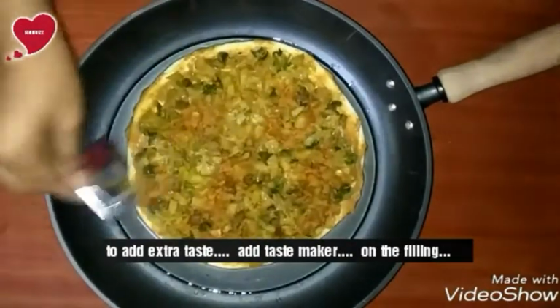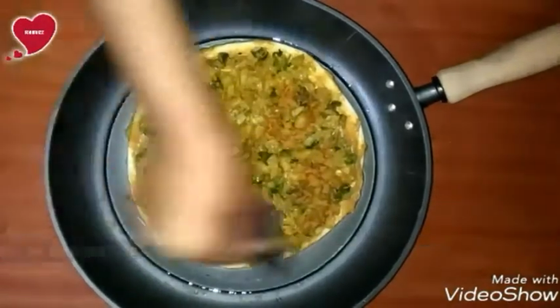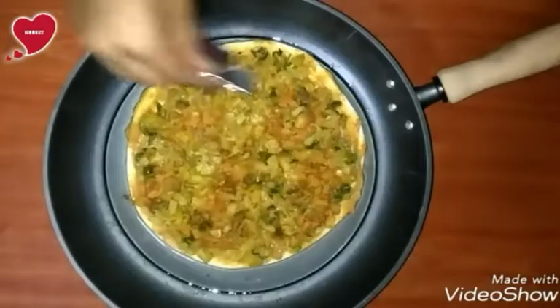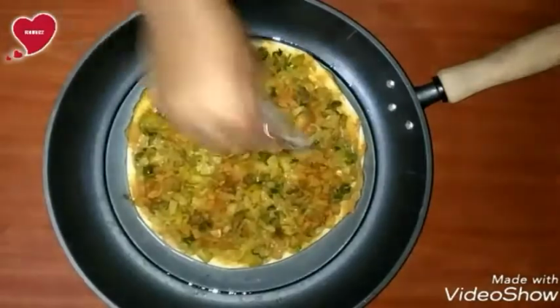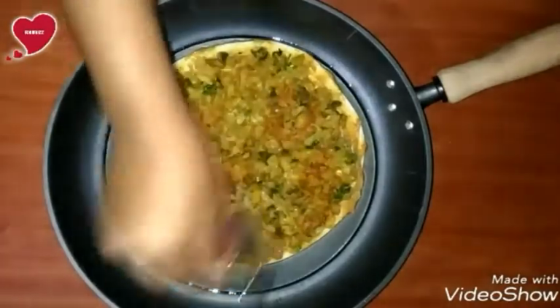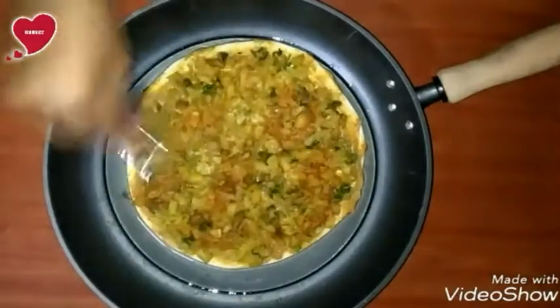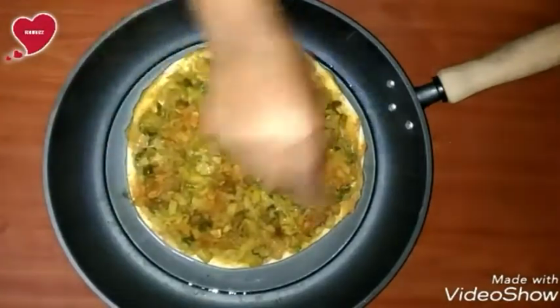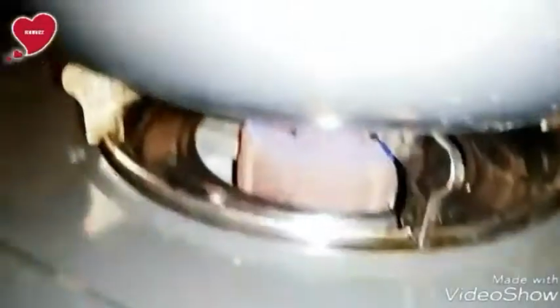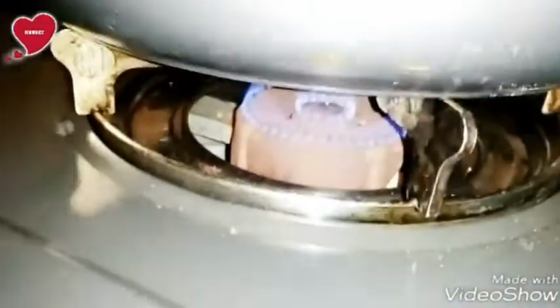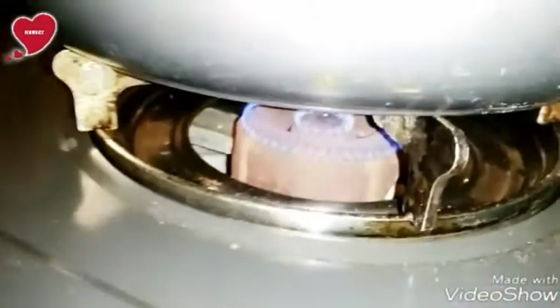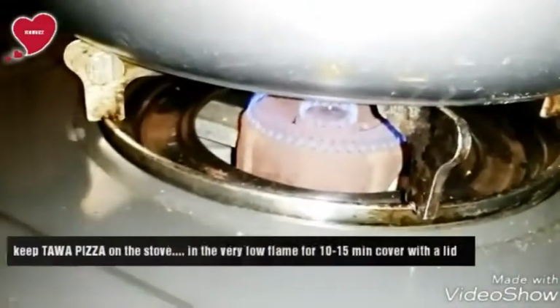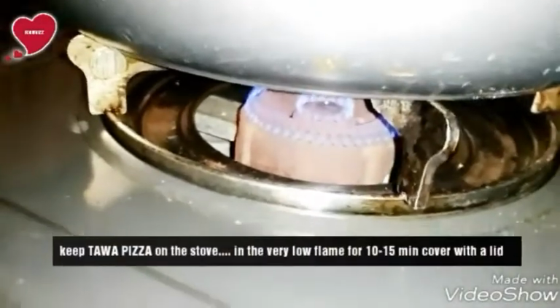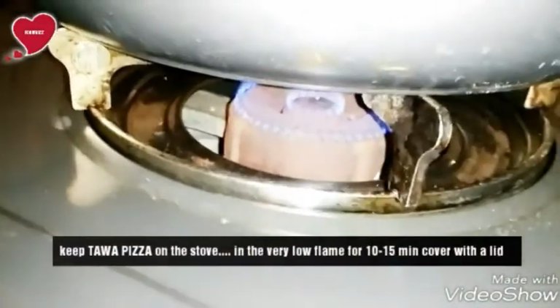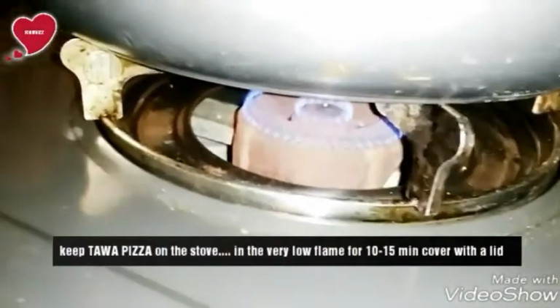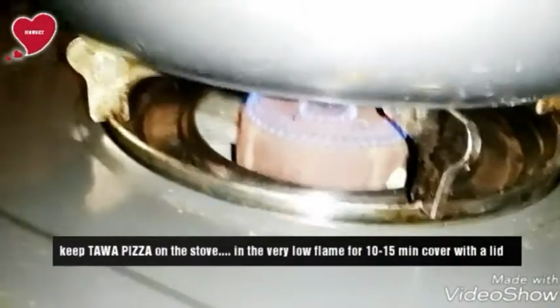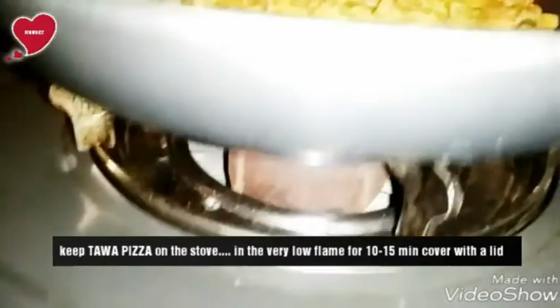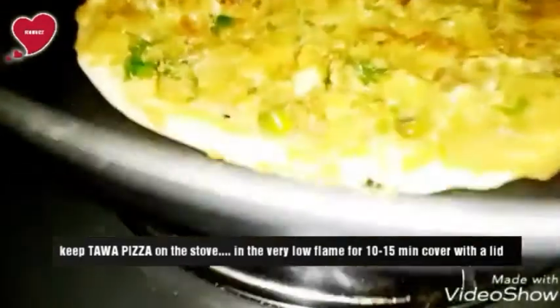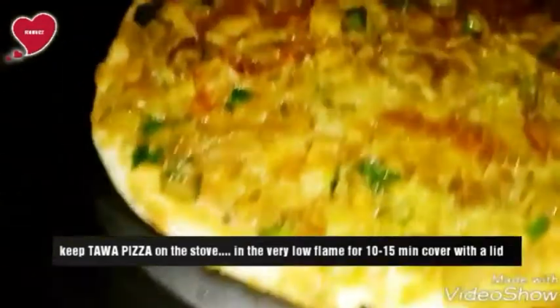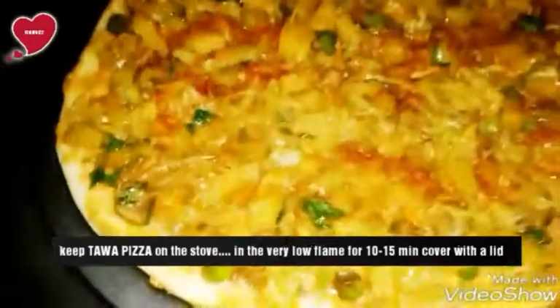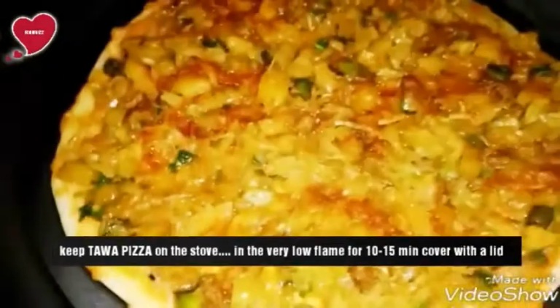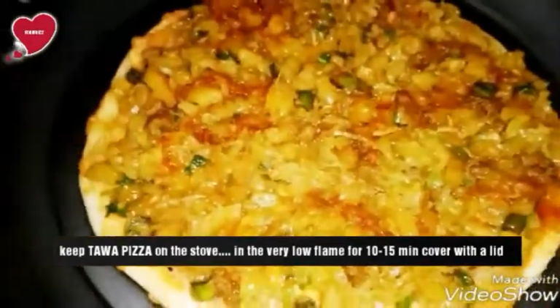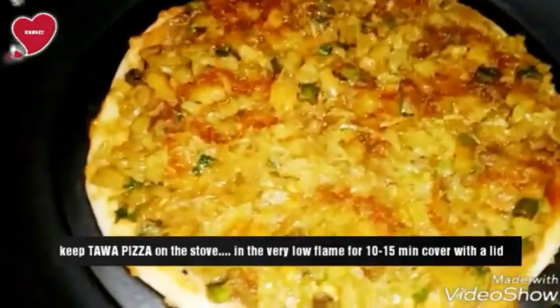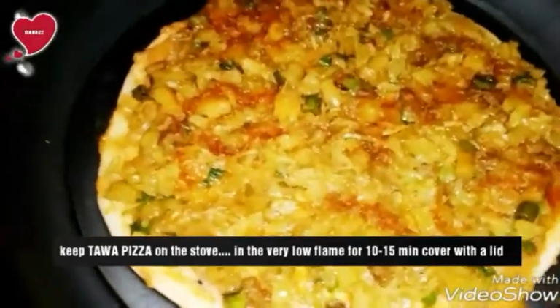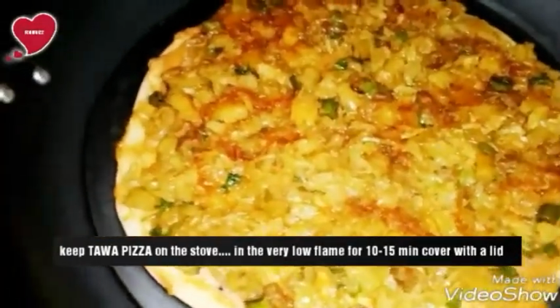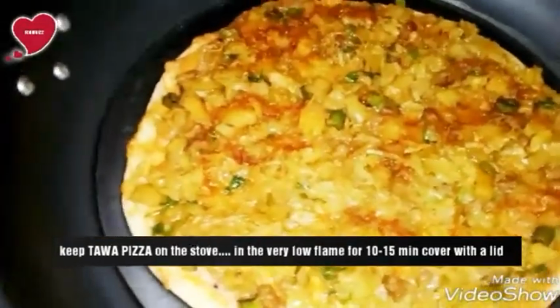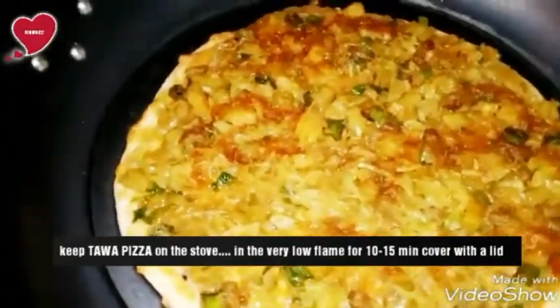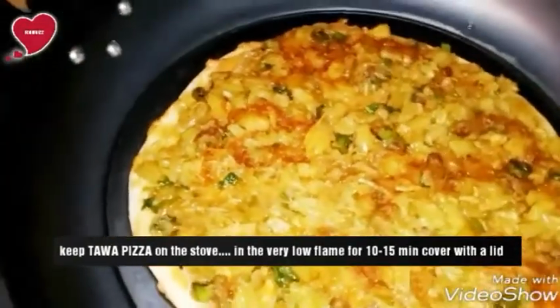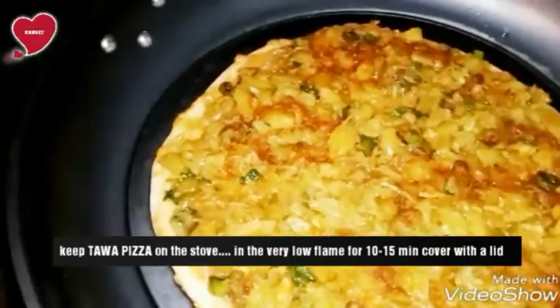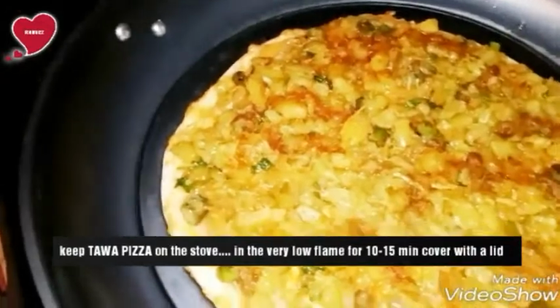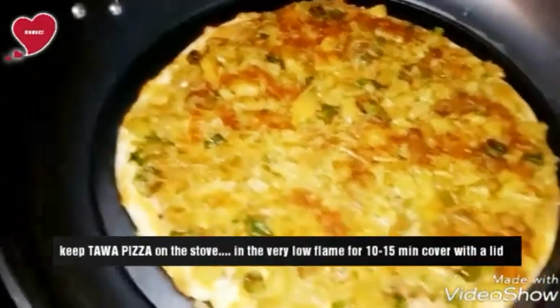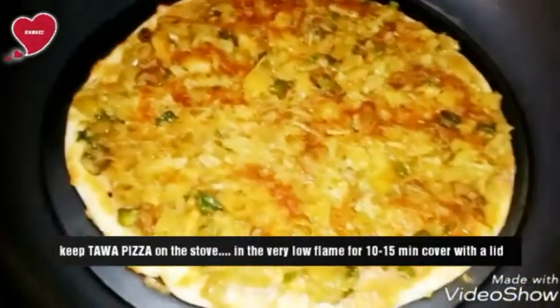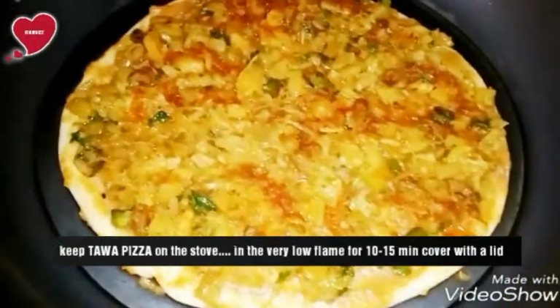Now spread a taste maker on this. Keep the tawa pizza on the stove on very low flame and cook for 10 to 15 minutes, covered with a lid.